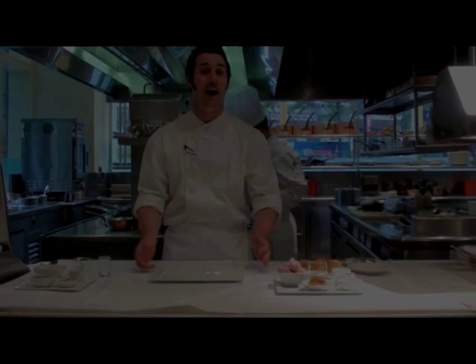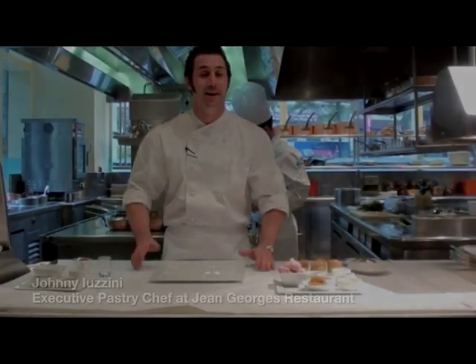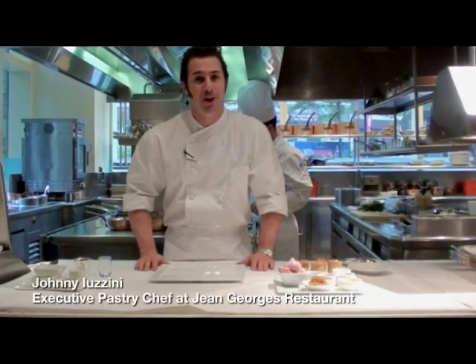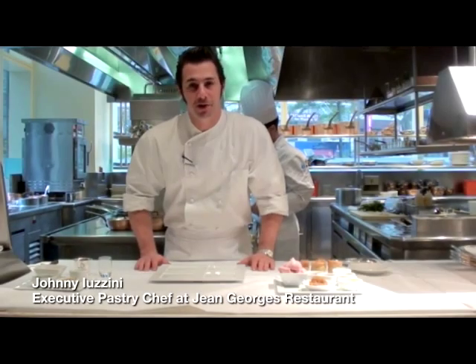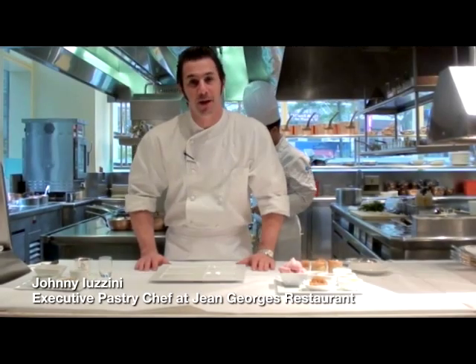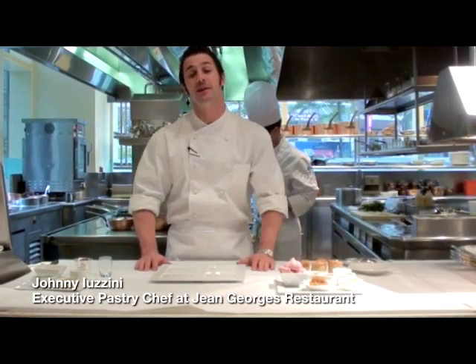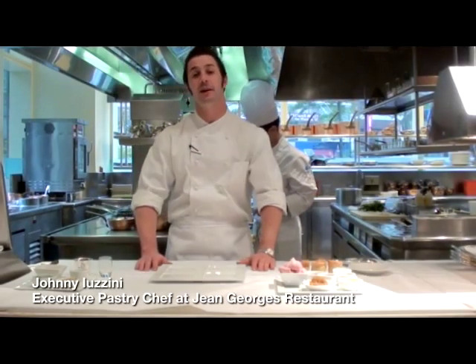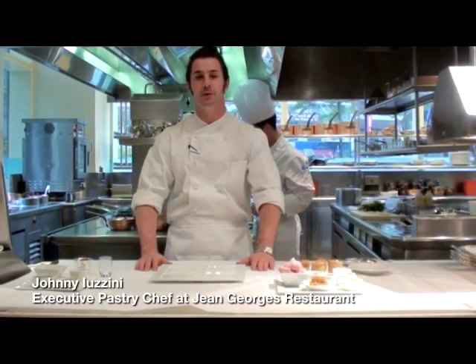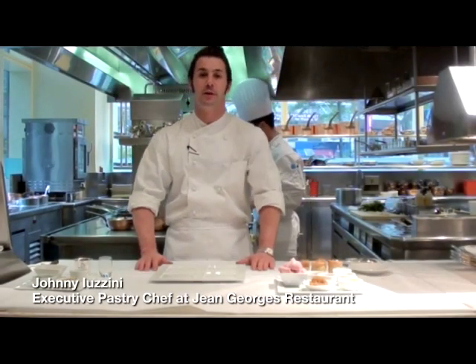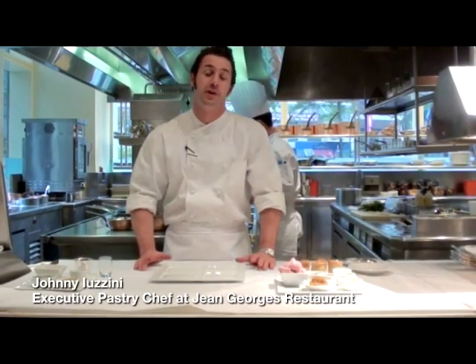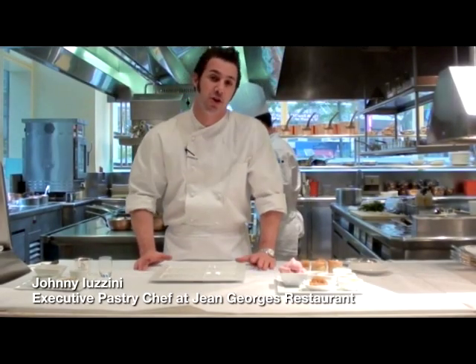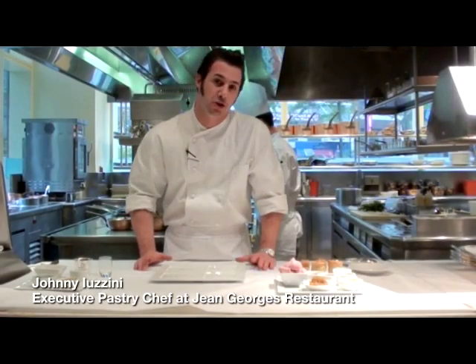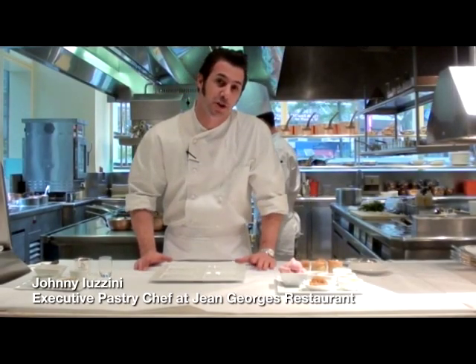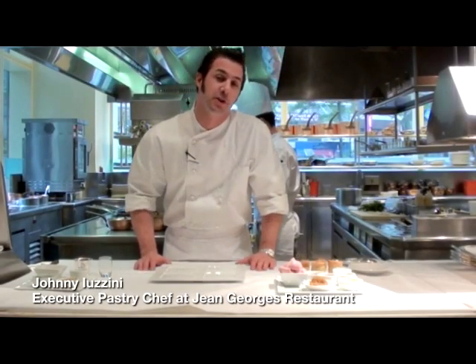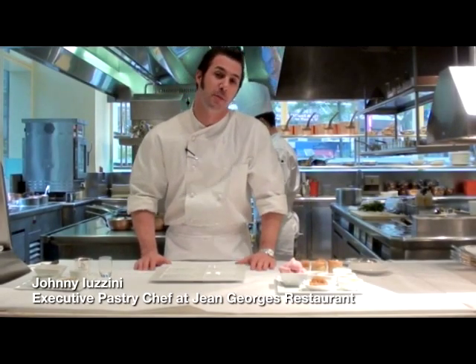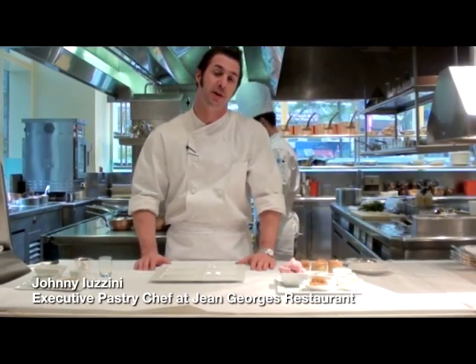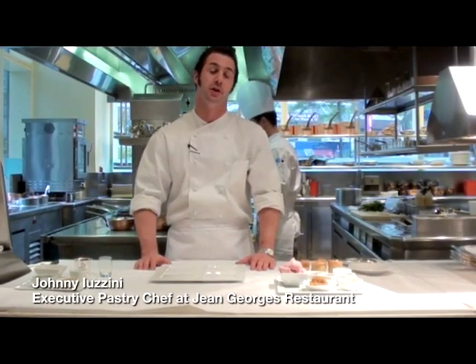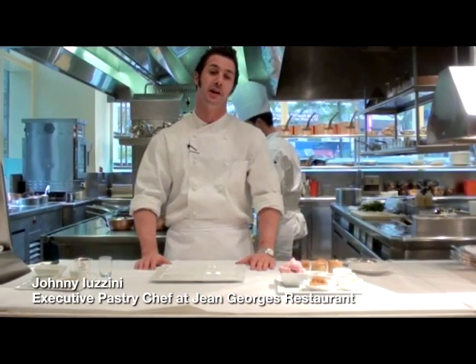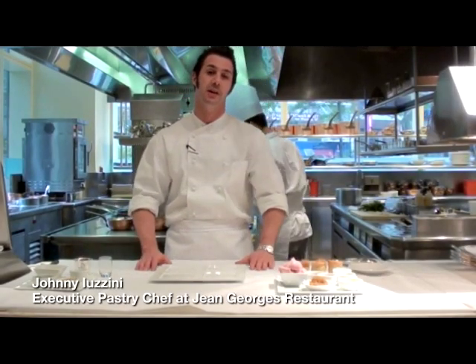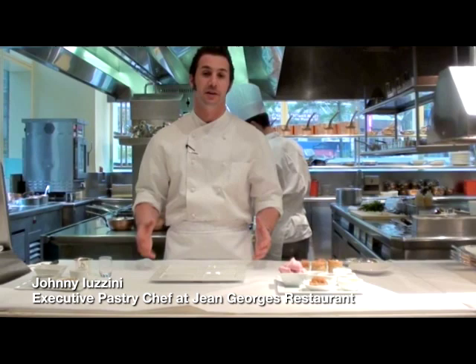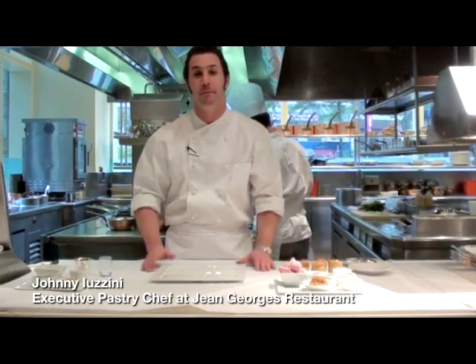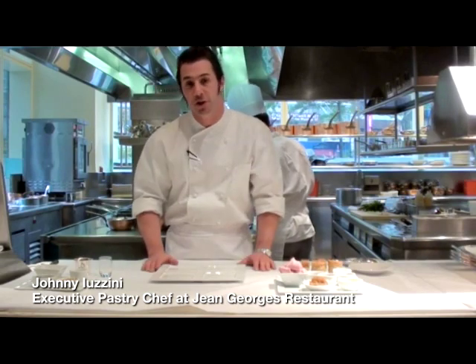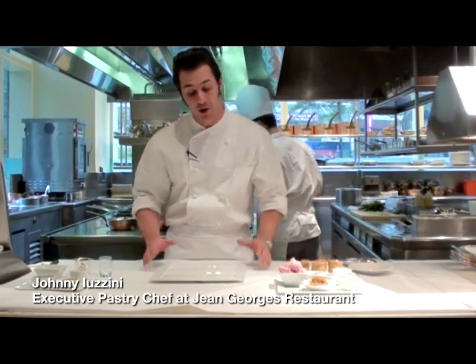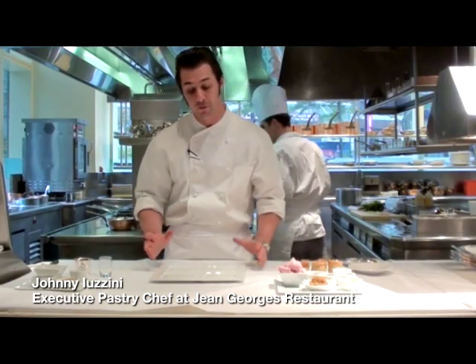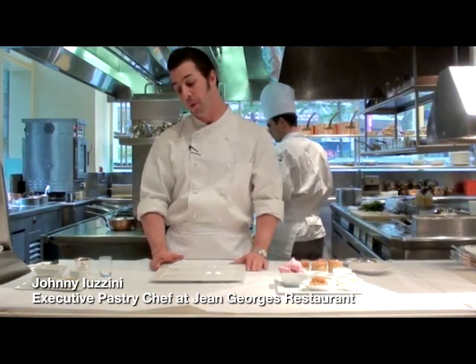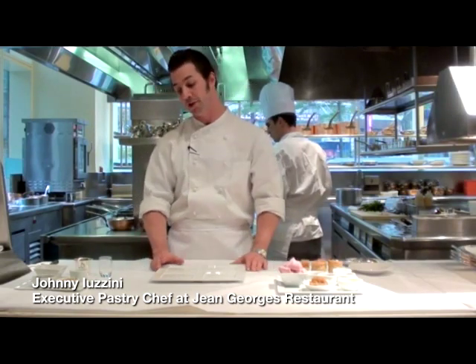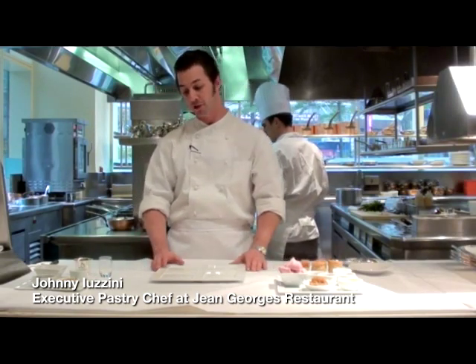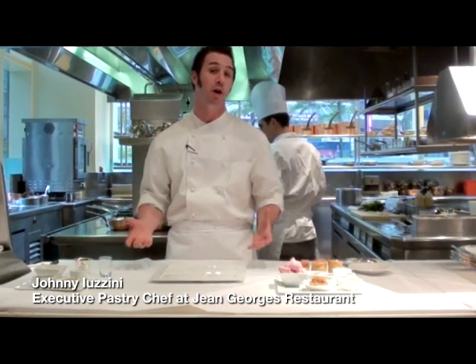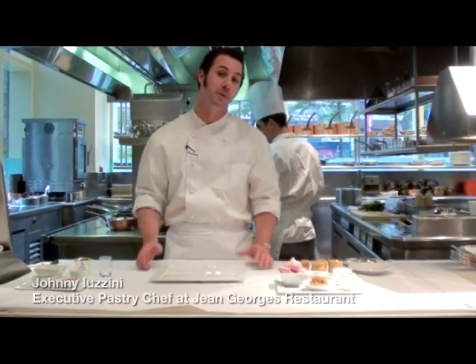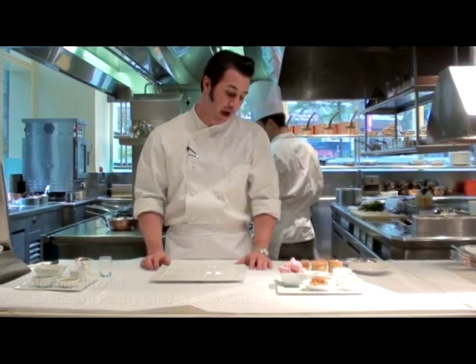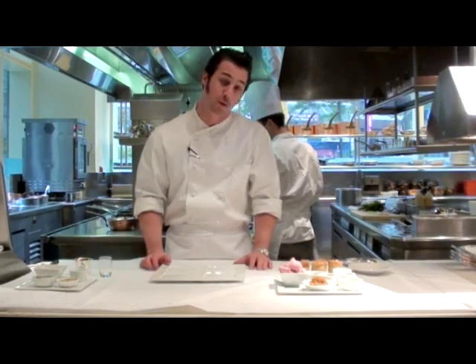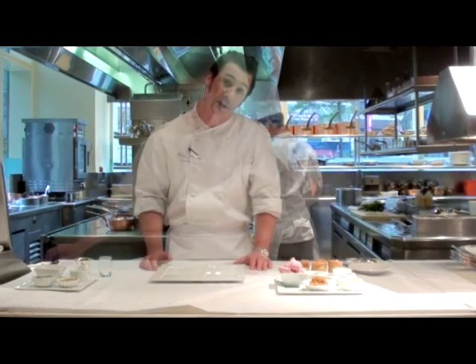Hi, I'm Johnny Ezzini, executive executive chef at the restaurant Jean-Georges here at the Trump International Hotel. Today I'm going to show you one of our four-part desserts we call Four Plays.